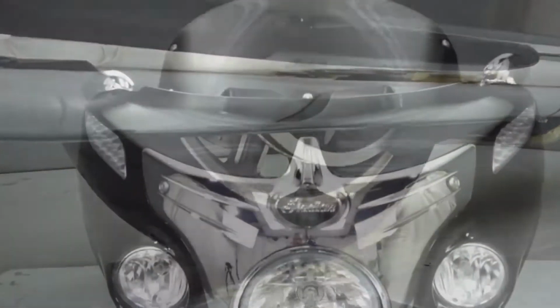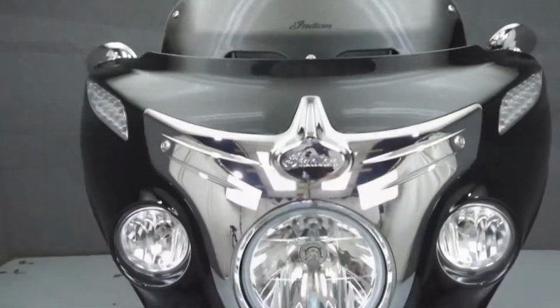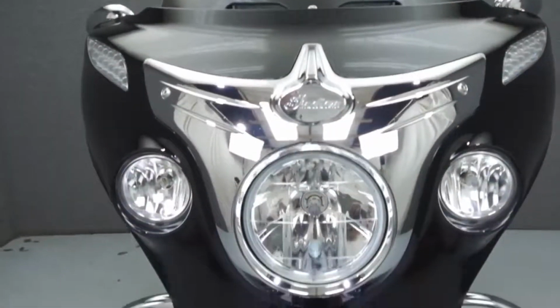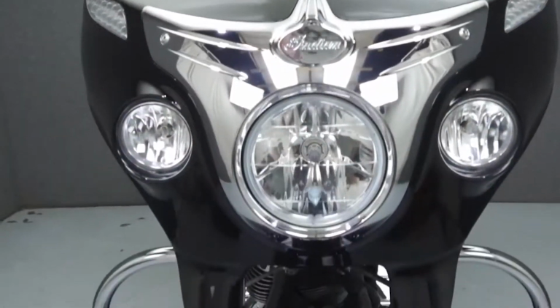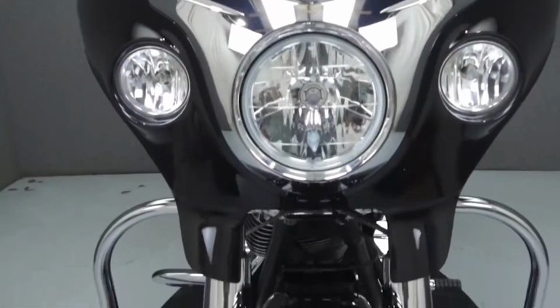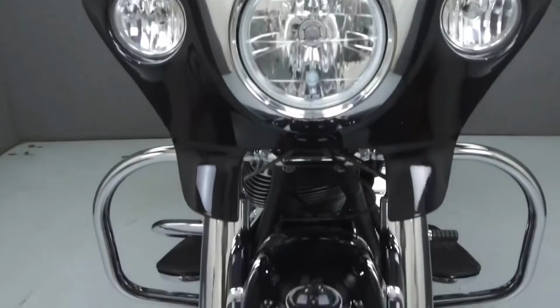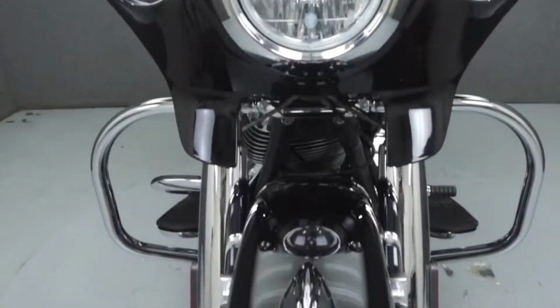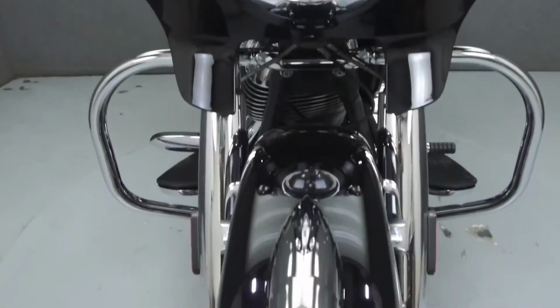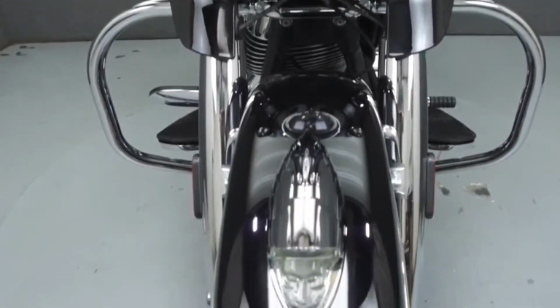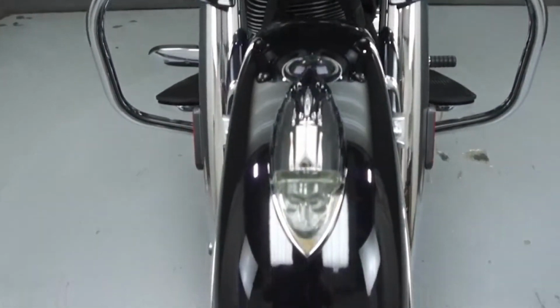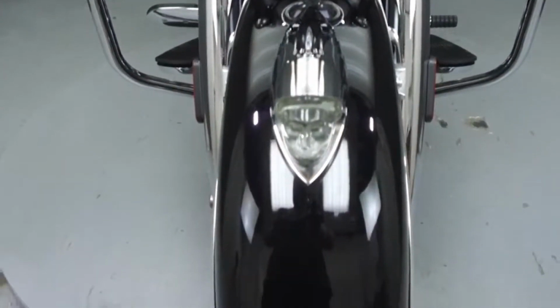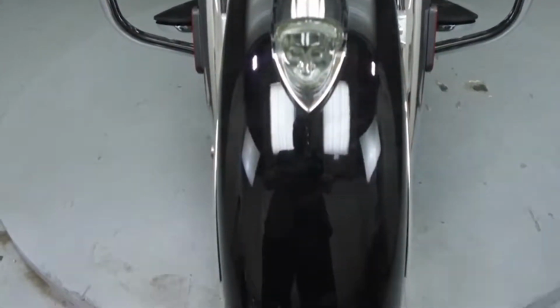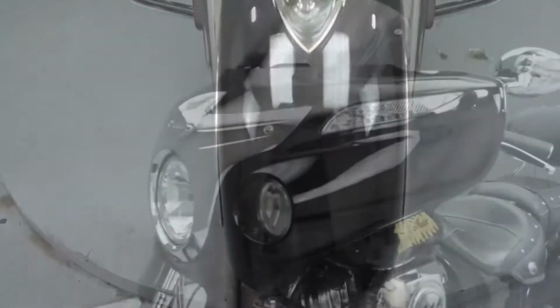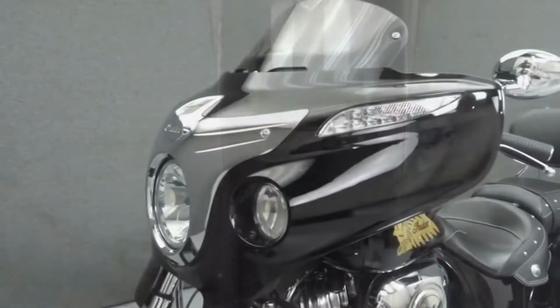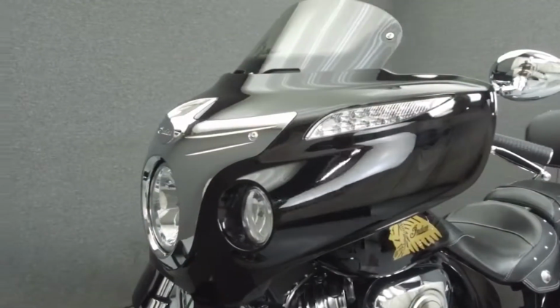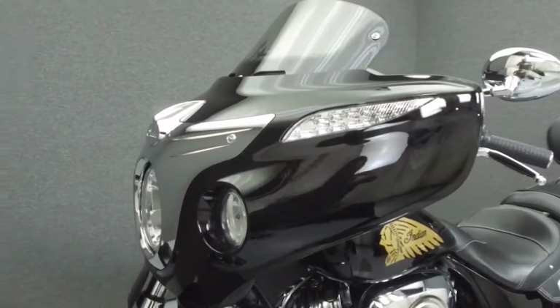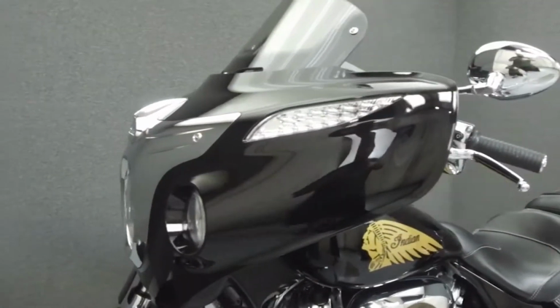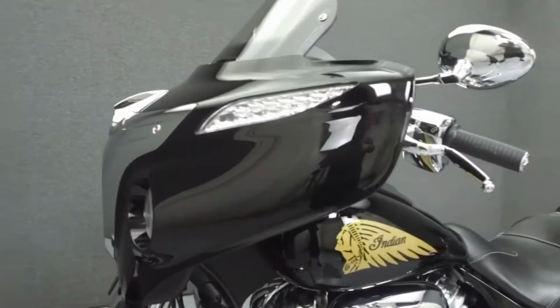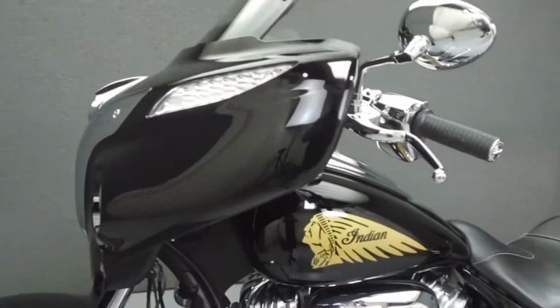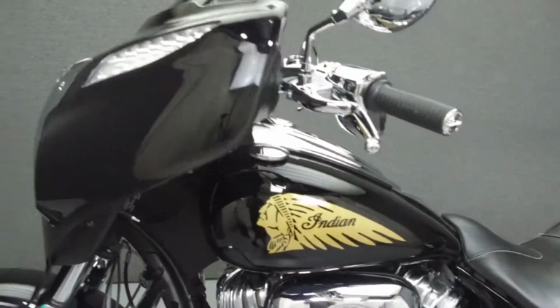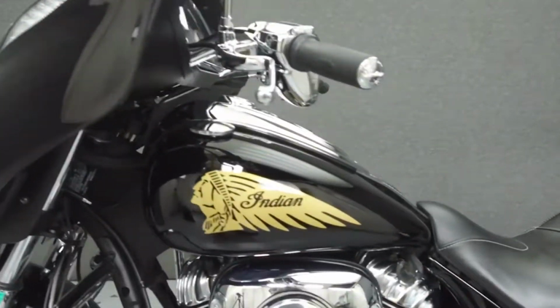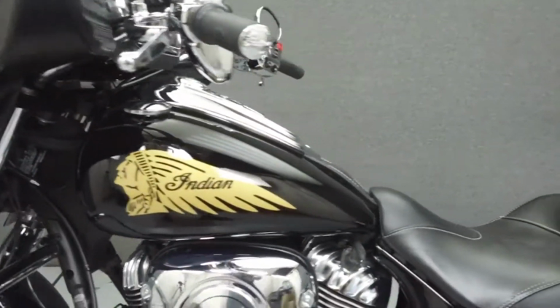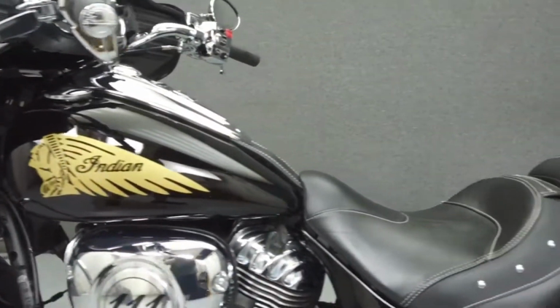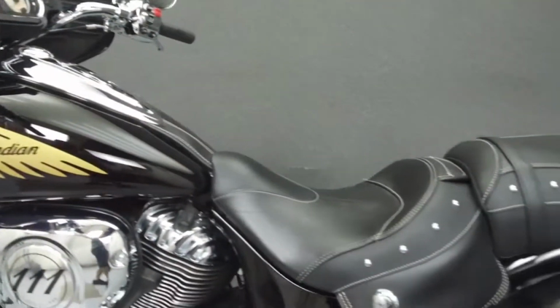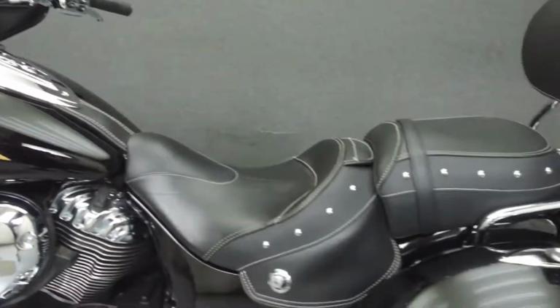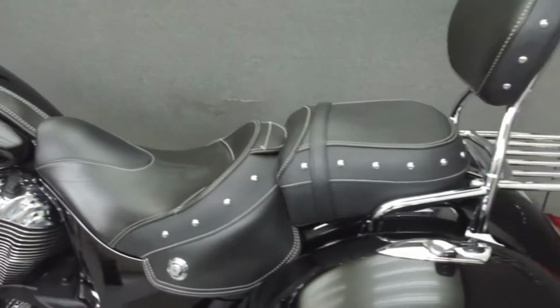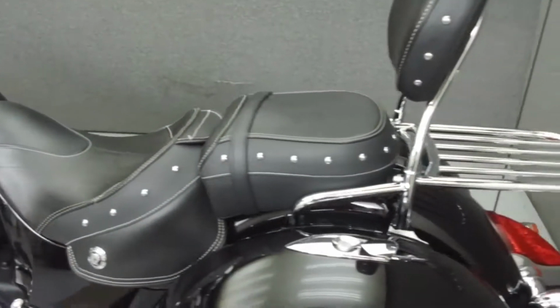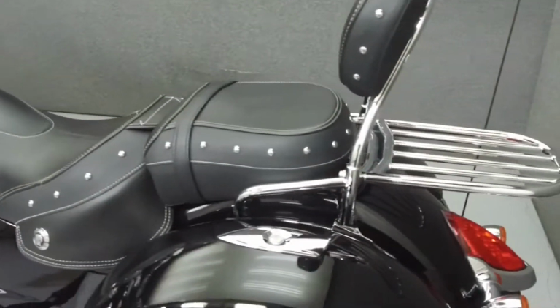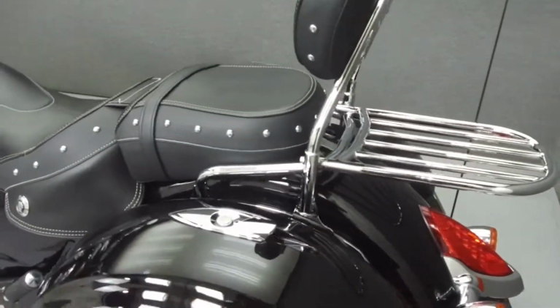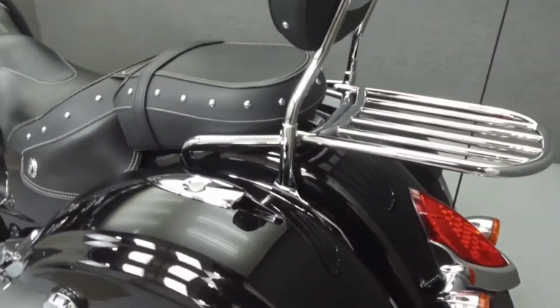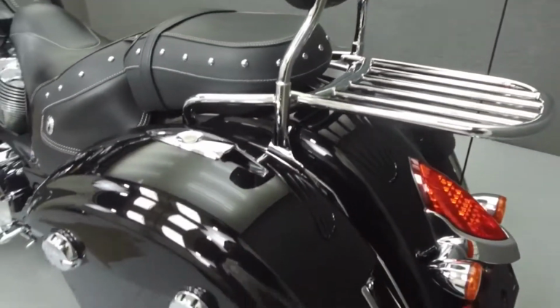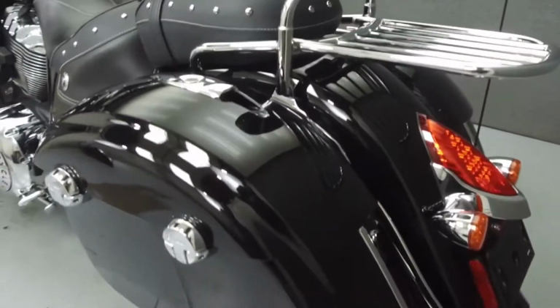This bike comes equipped with ABS, an onboard computer, an electronically adjustable windshield, cruise control, power locking luggage, and a multifunction two-speaker stereo system. It has been upgraded with a quick-detach backrest and luggage rack.